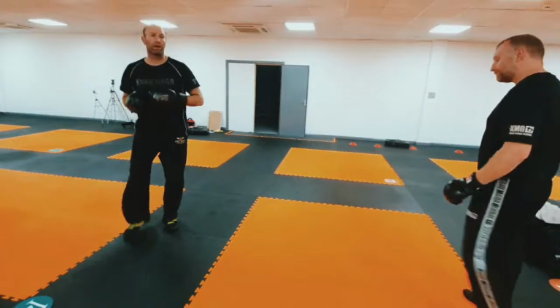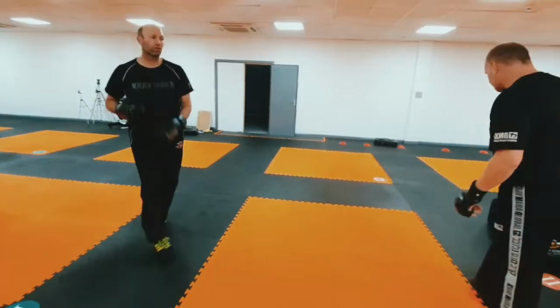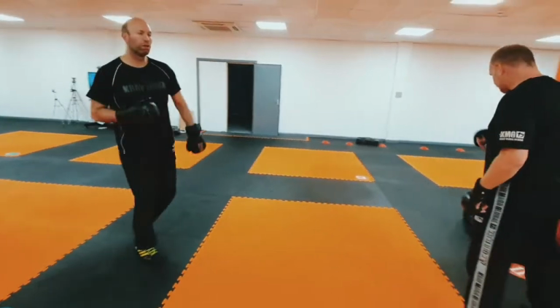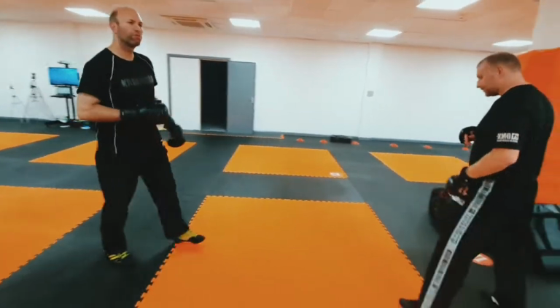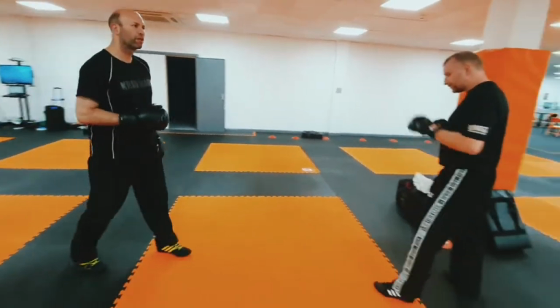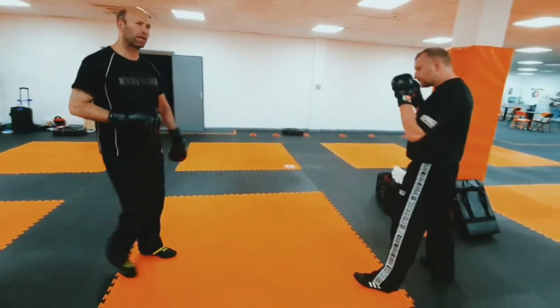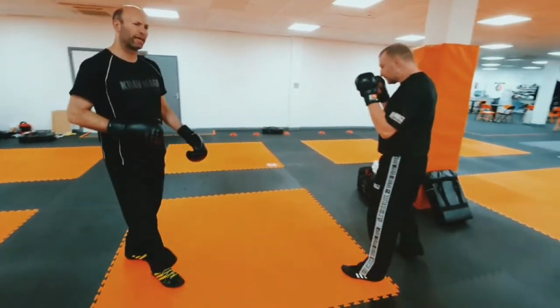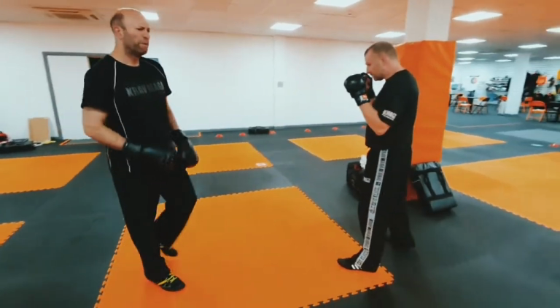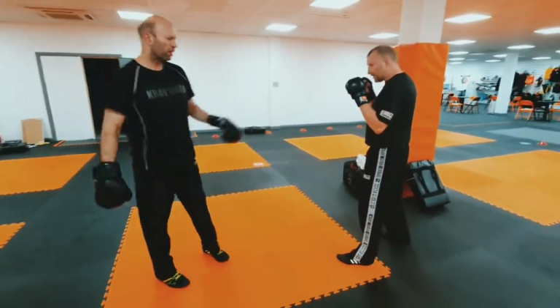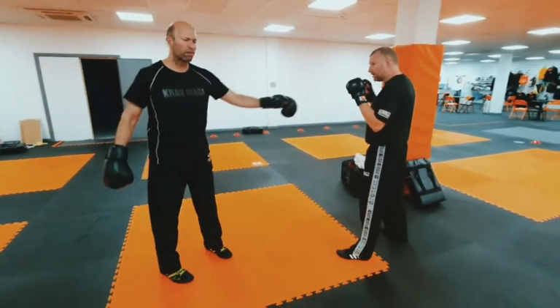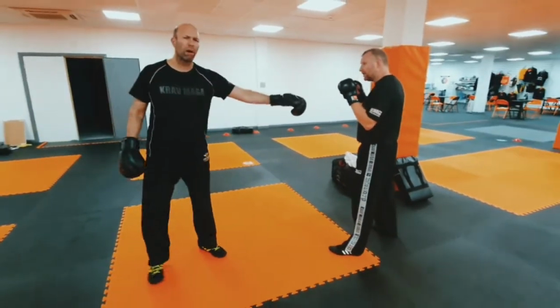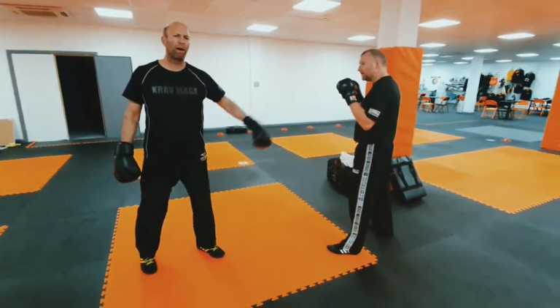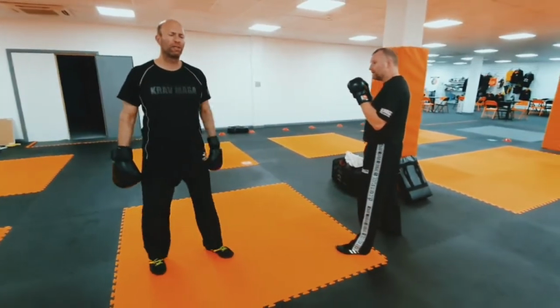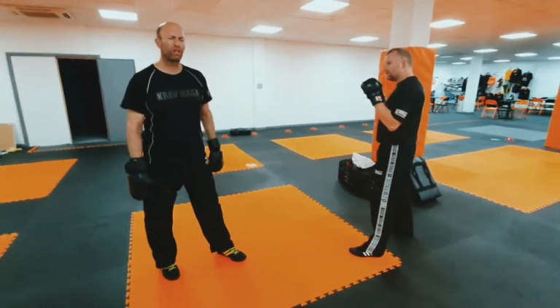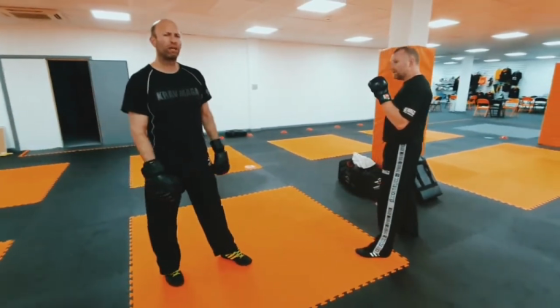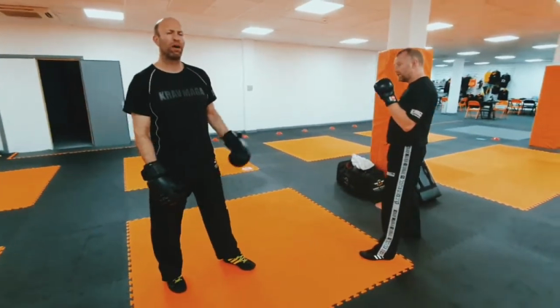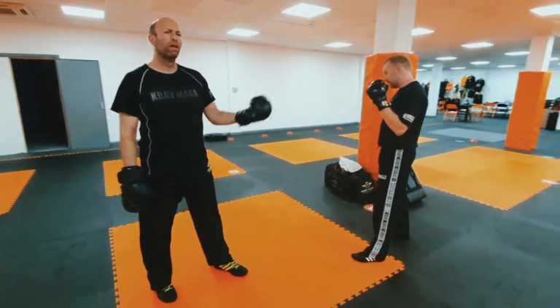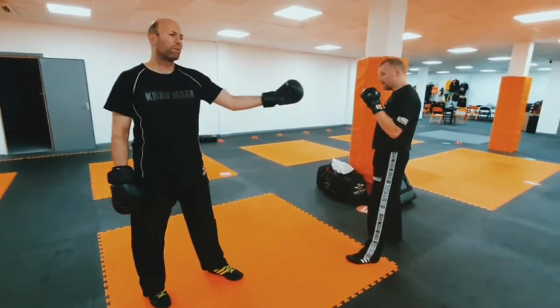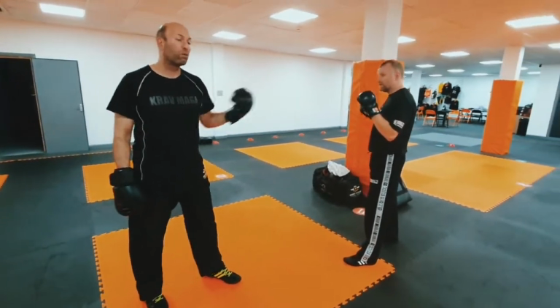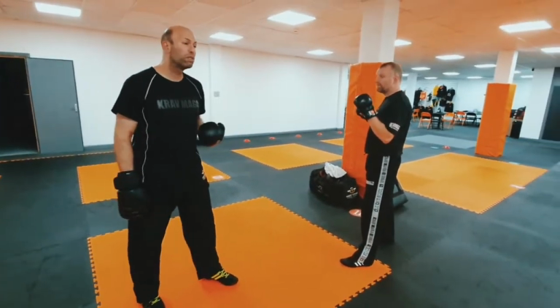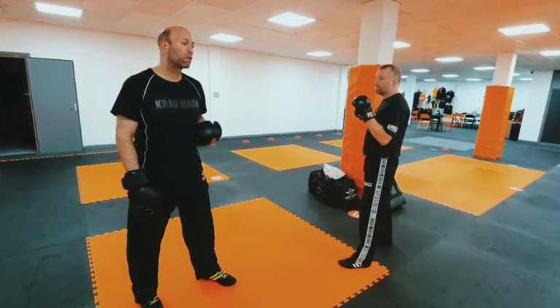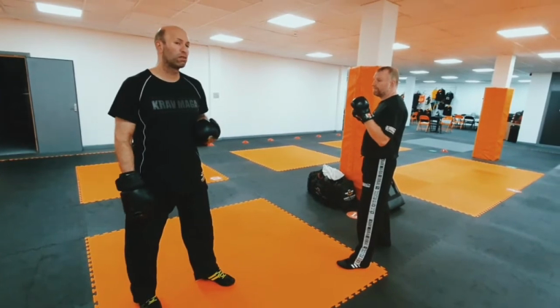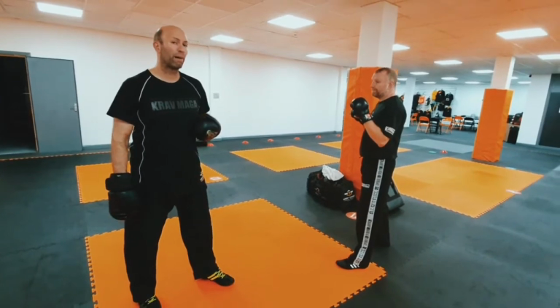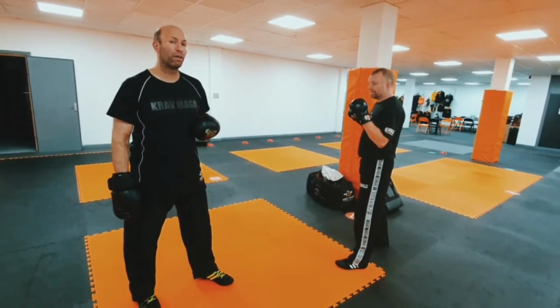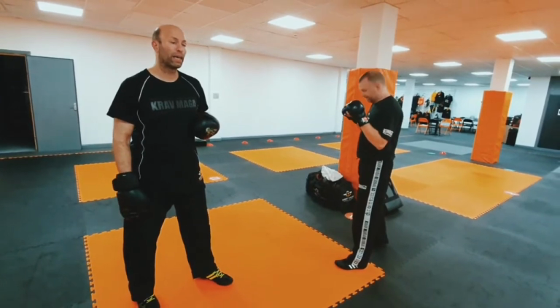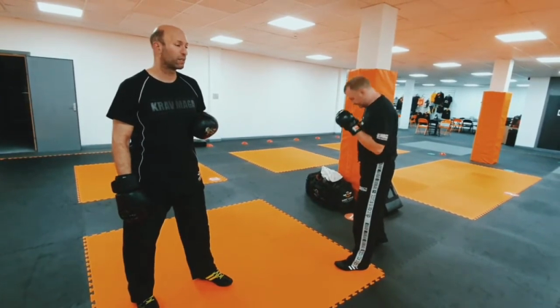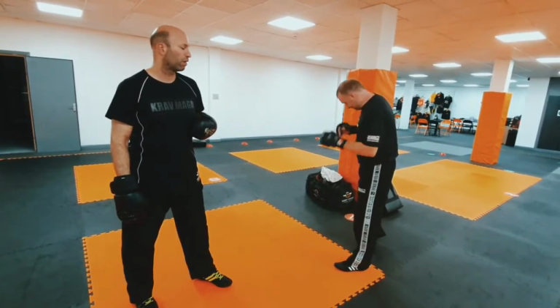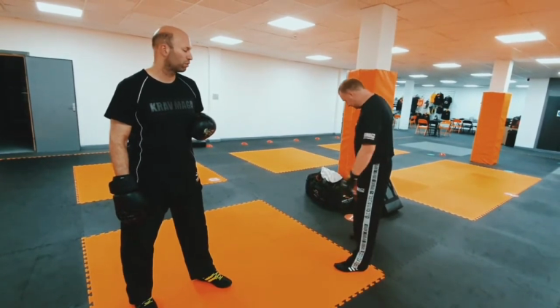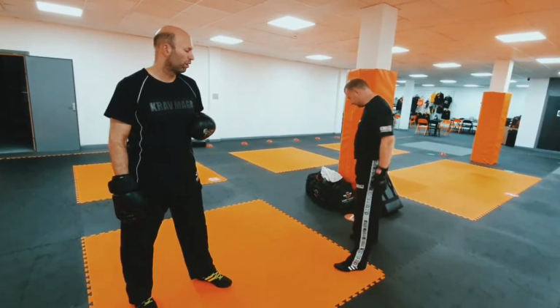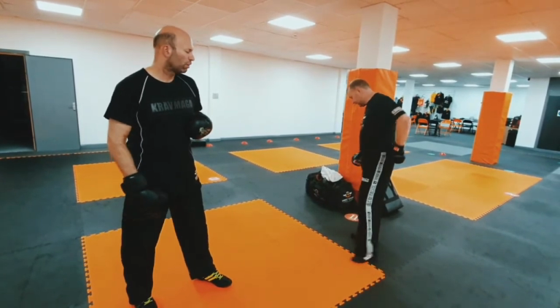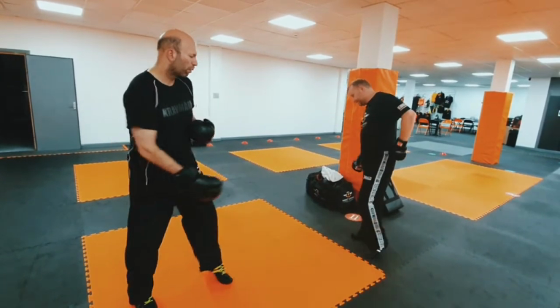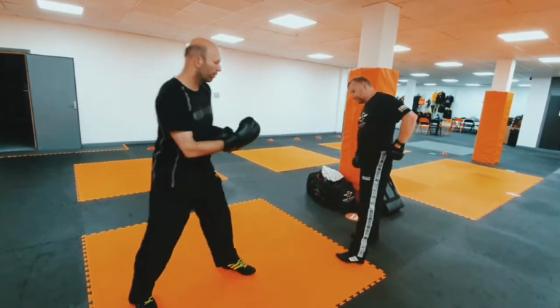When somebody's got a really good sidekick, there's a lot of power you can generate — but that also means we can use that power against the partner as well. So I borrow your foot.